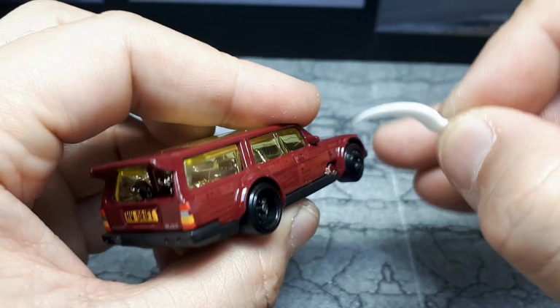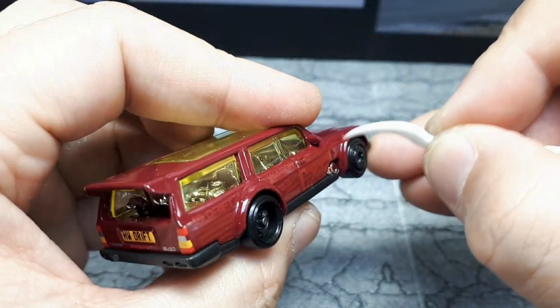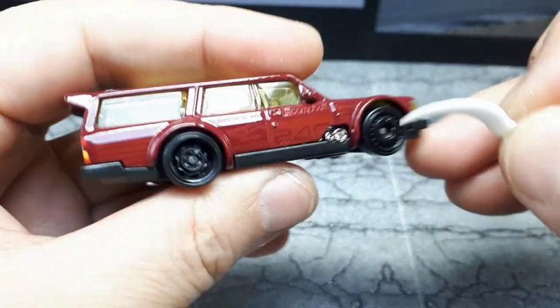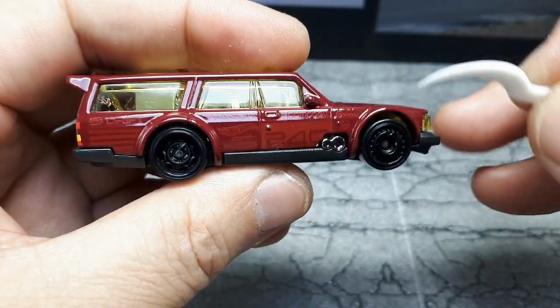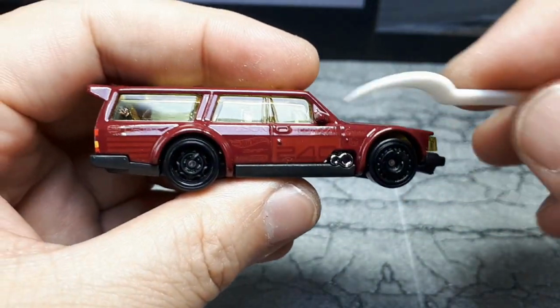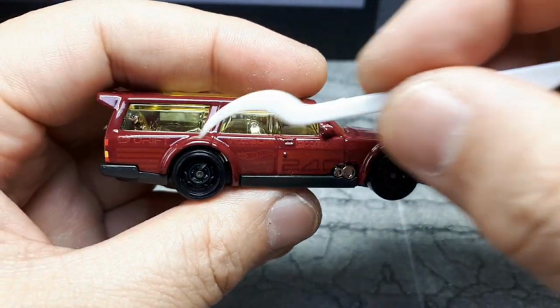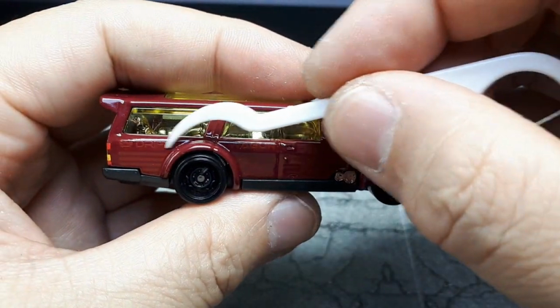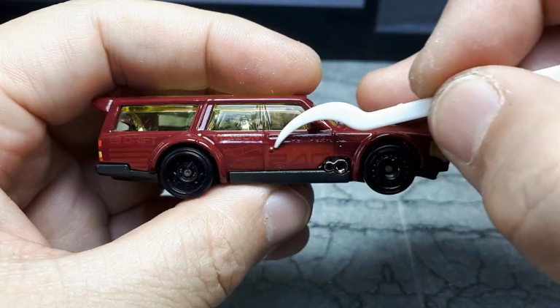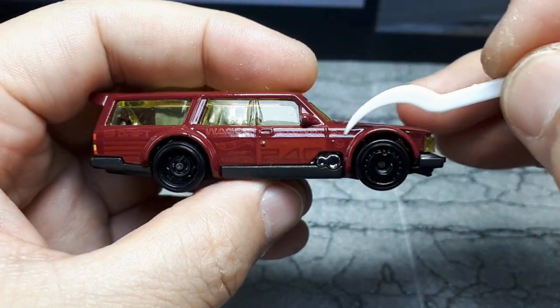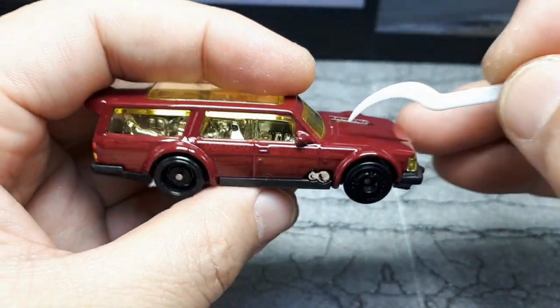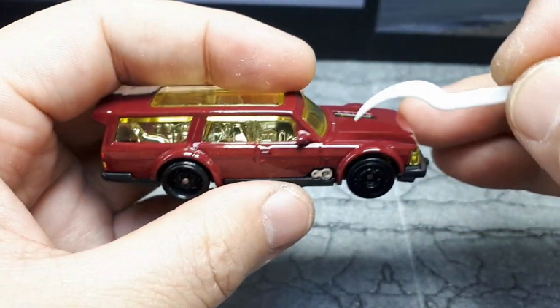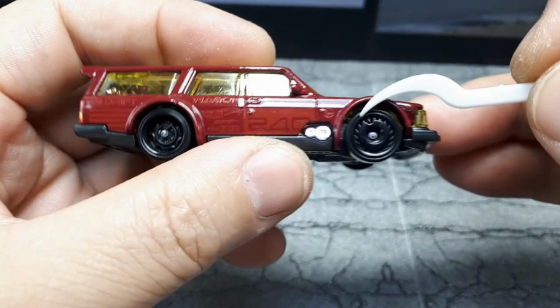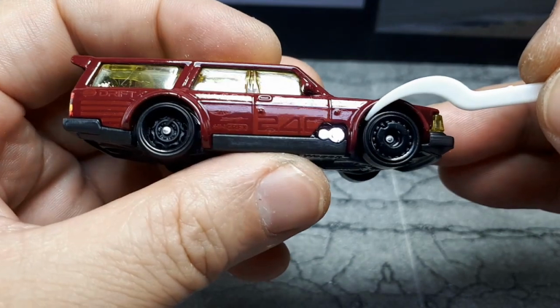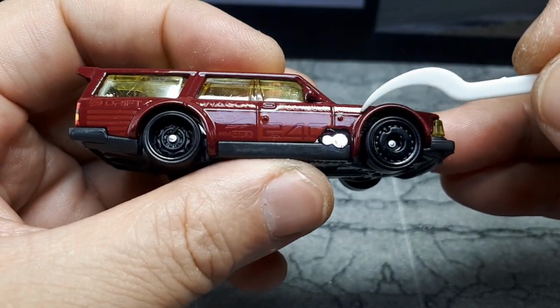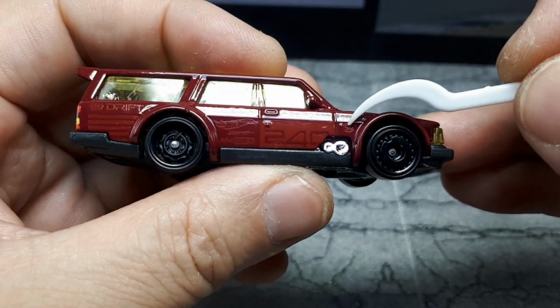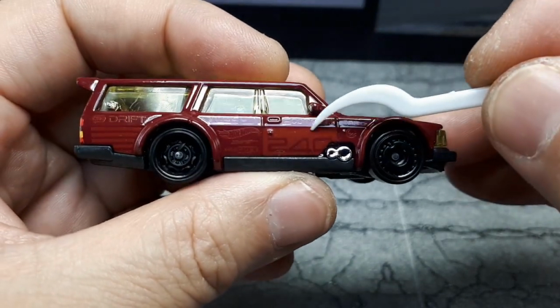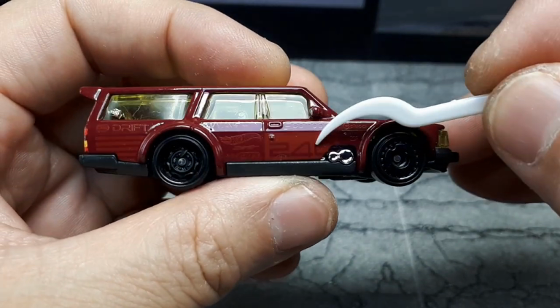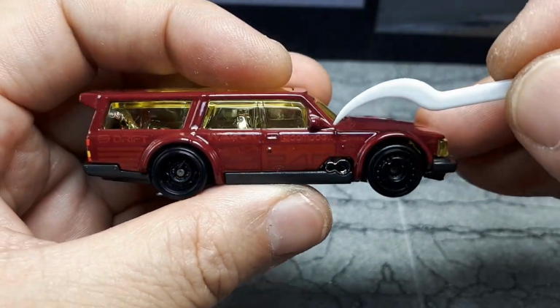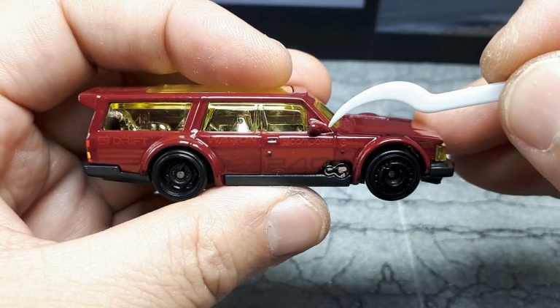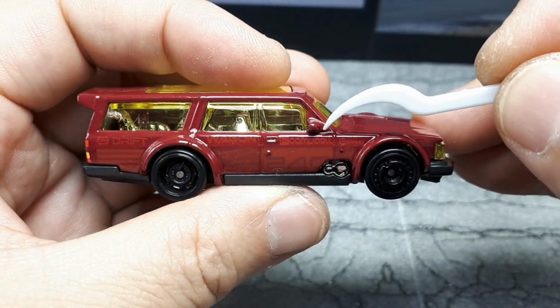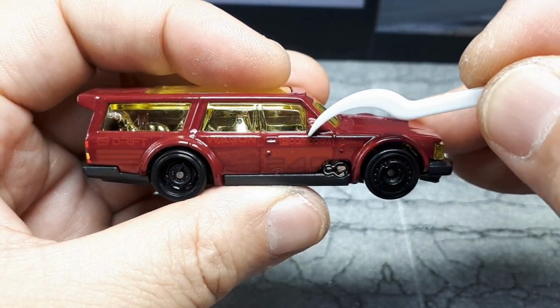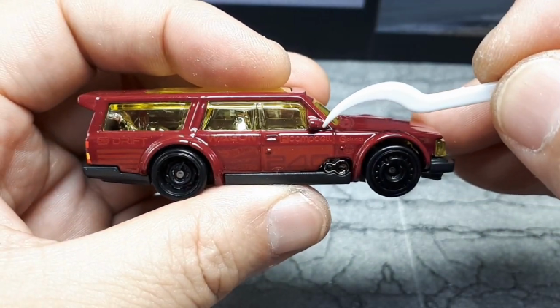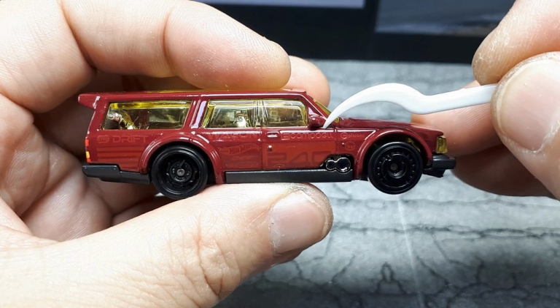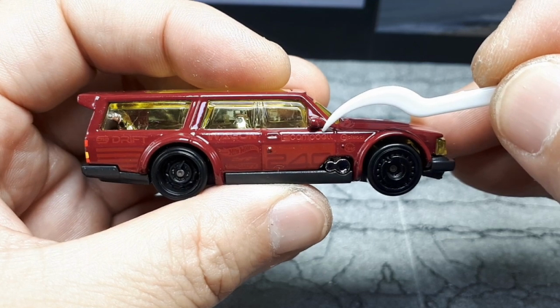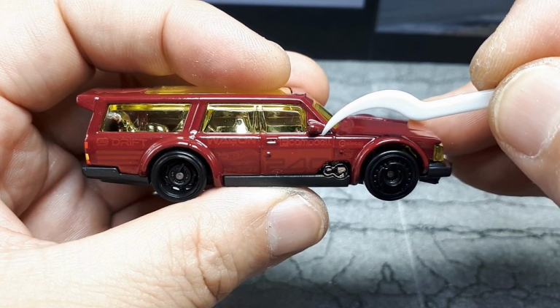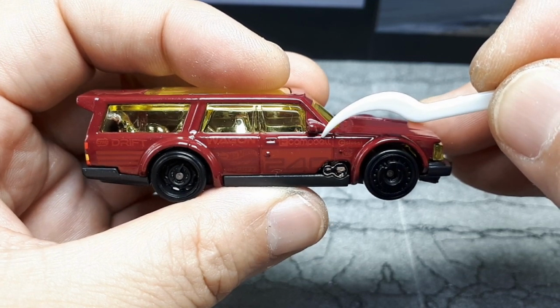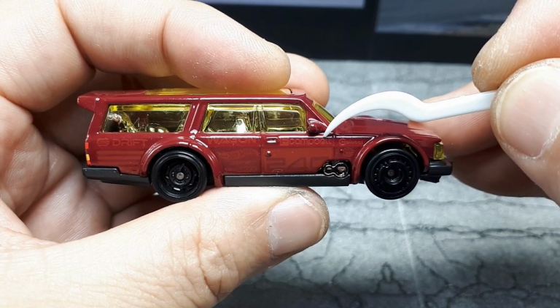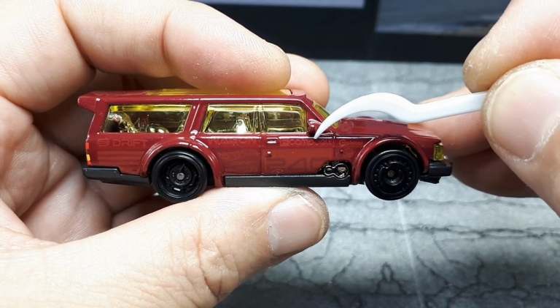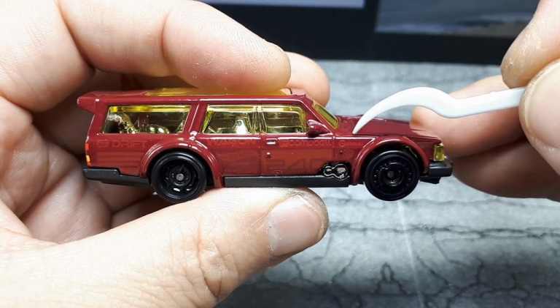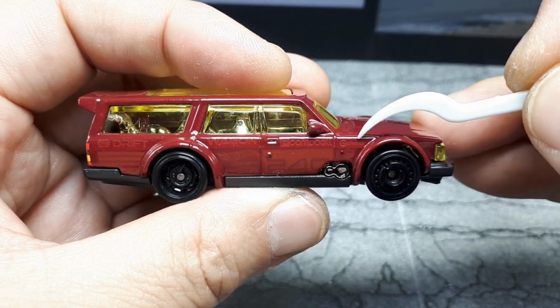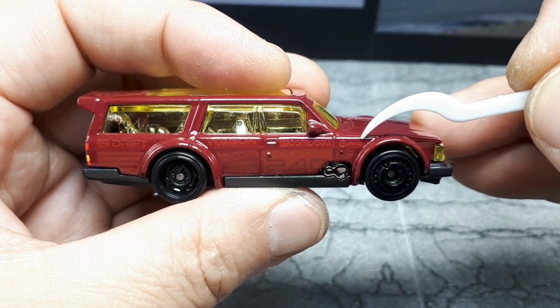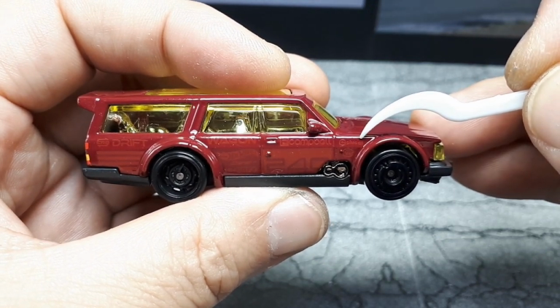It does have fender flares, as you can see — very flared out. And then there's really subtle printing on the side of this thing; I didn't even notice it in the packaging. 240... what does that say? Fumobel? I'm not sure.